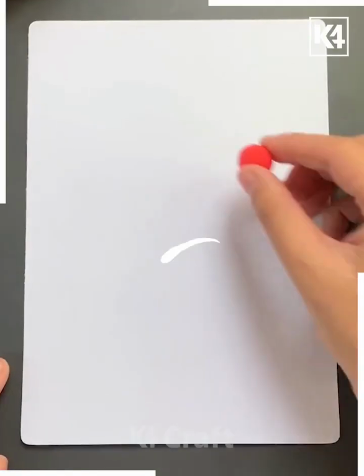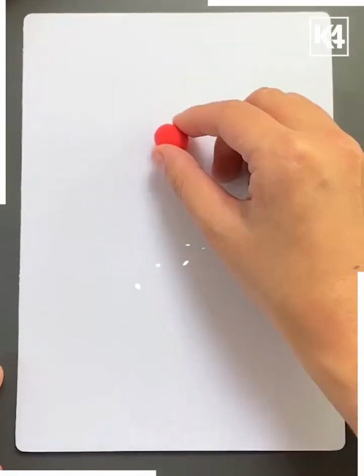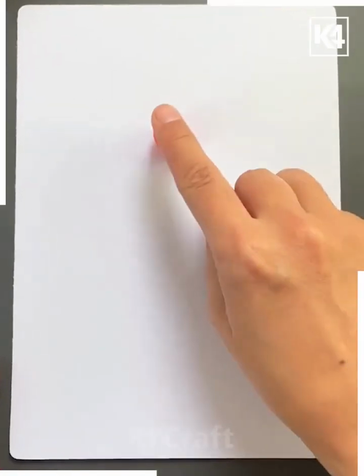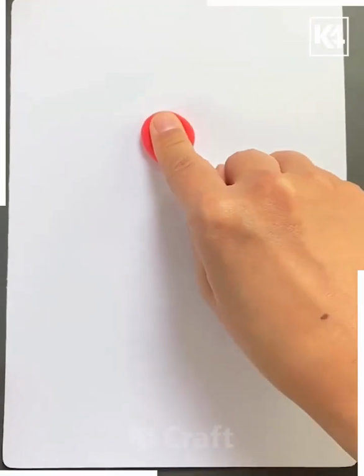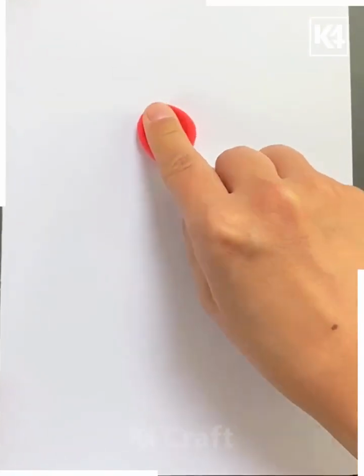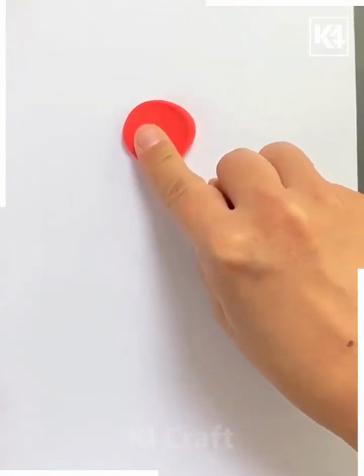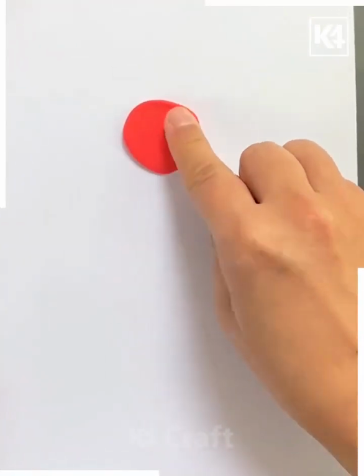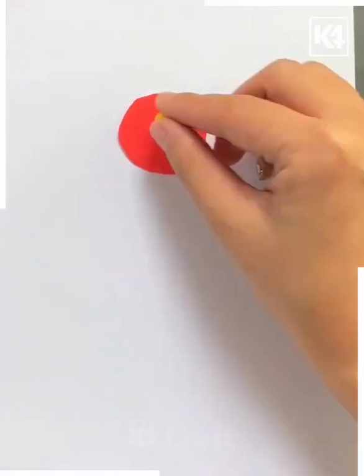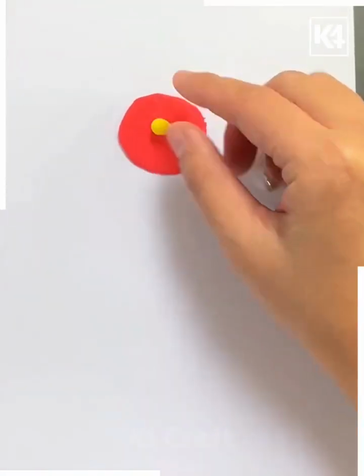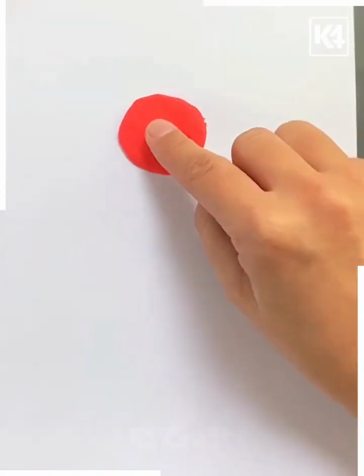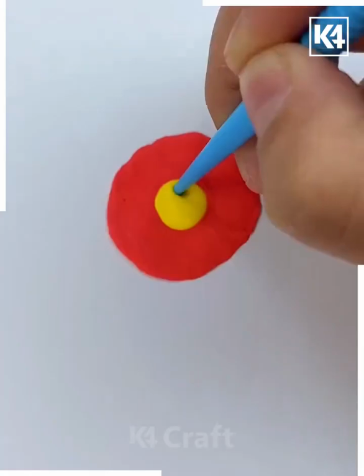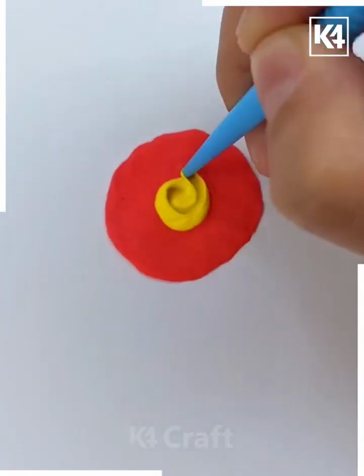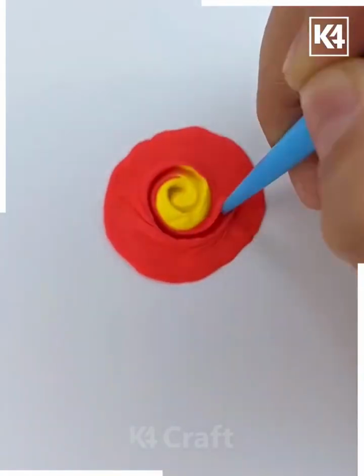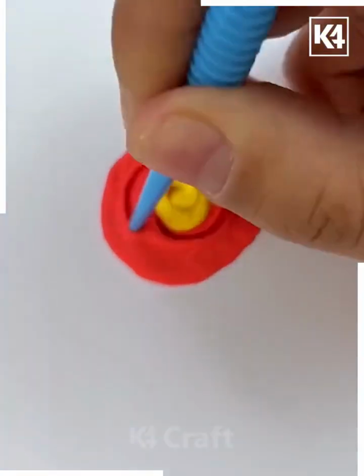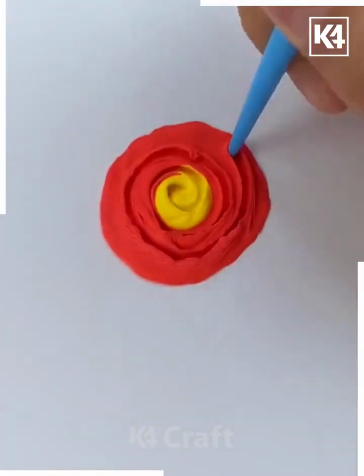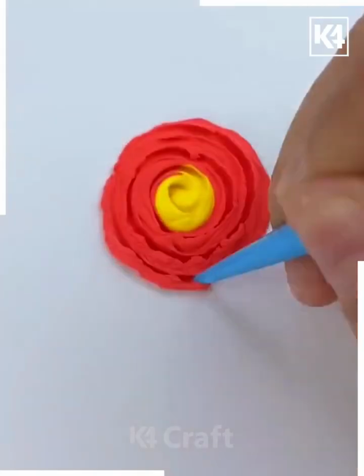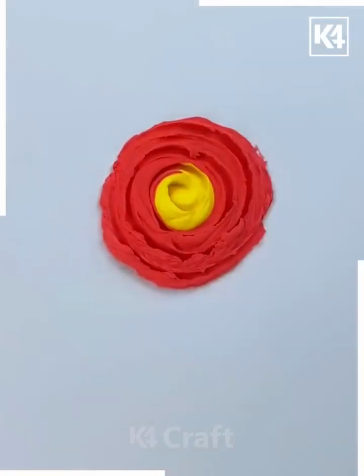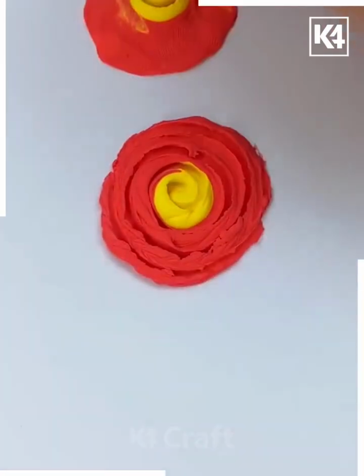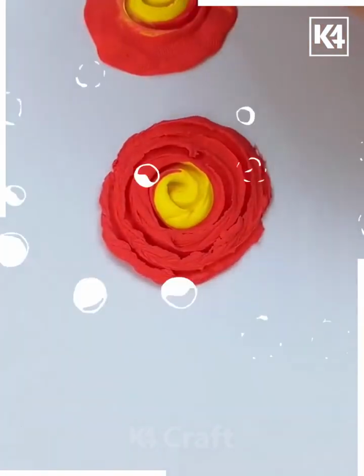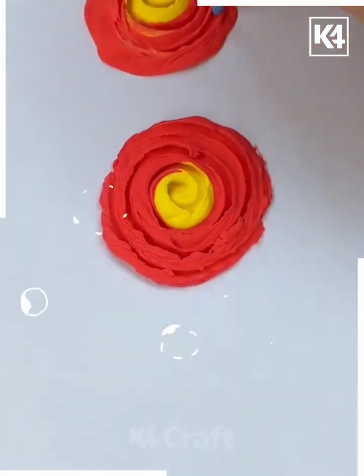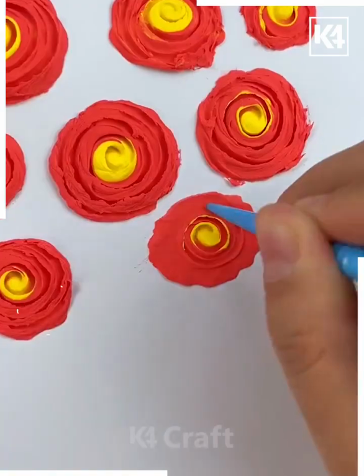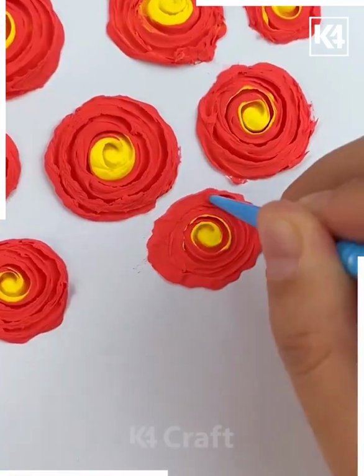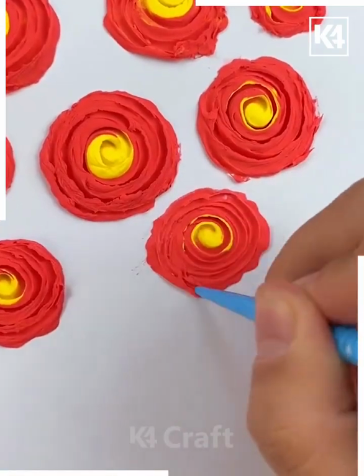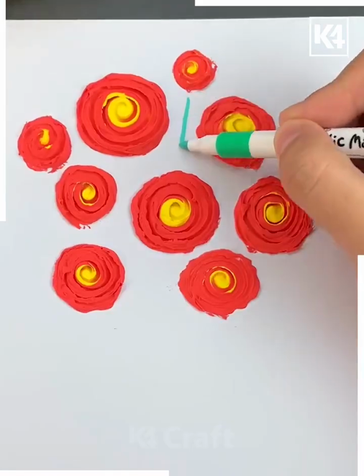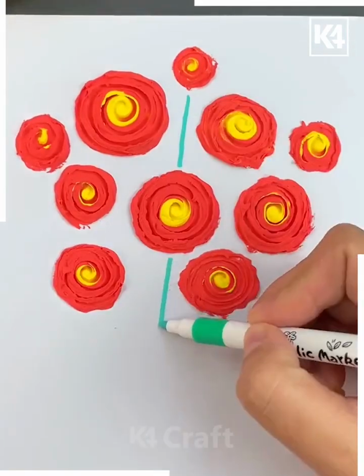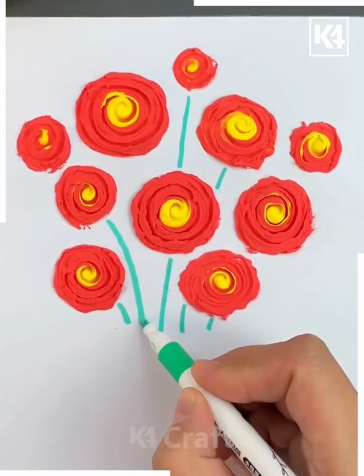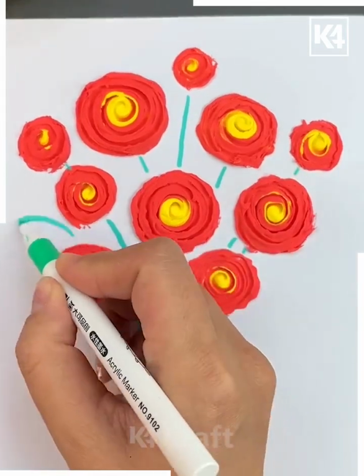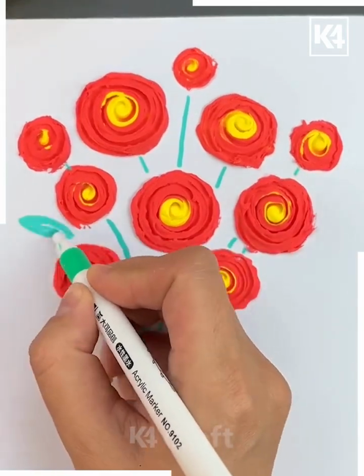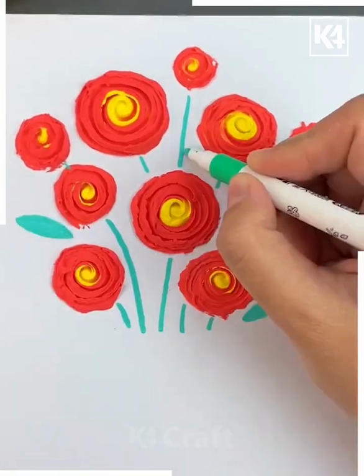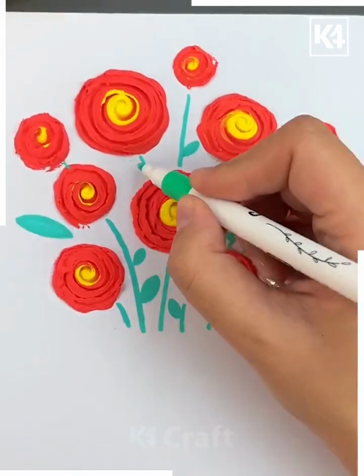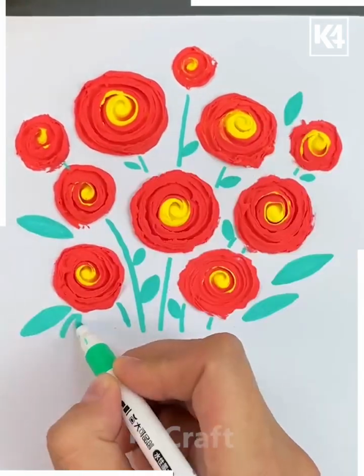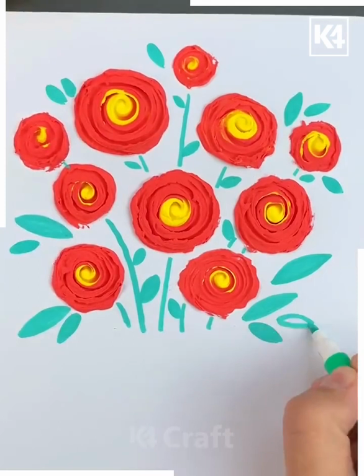Start off by taking a white rectangular sheet of paper, then take multiple balls of clay. Stick the main color at the top and then on top of that stick the yellow color to denote the center of the flower. Draw on the stems and then stick on the leaves.